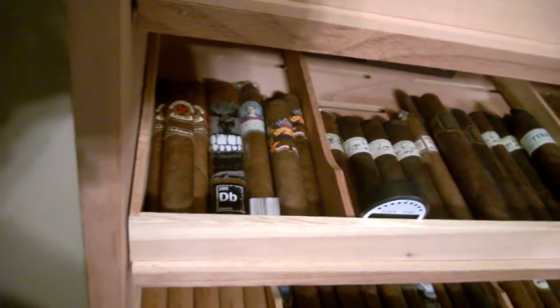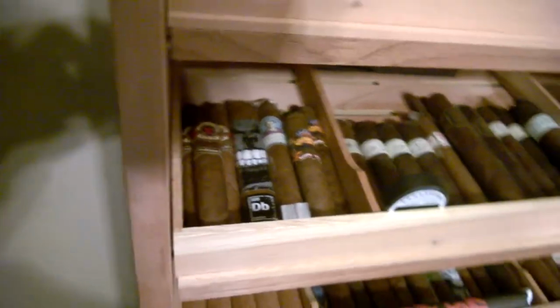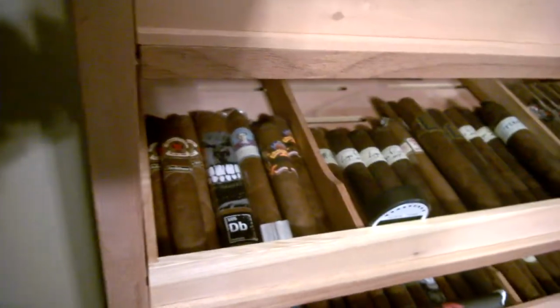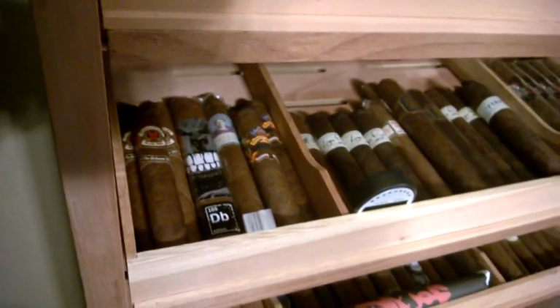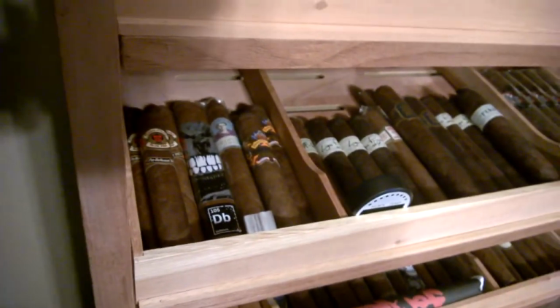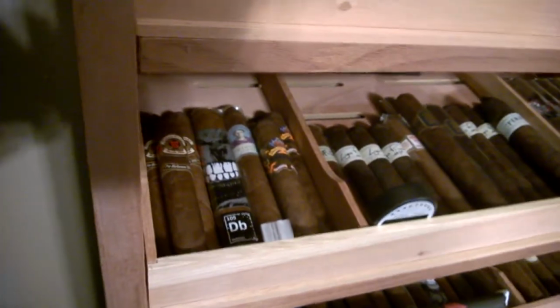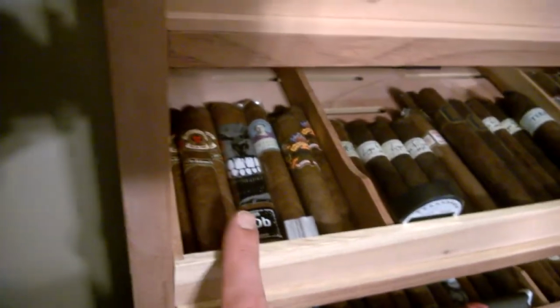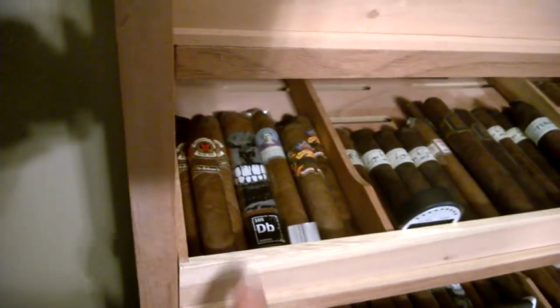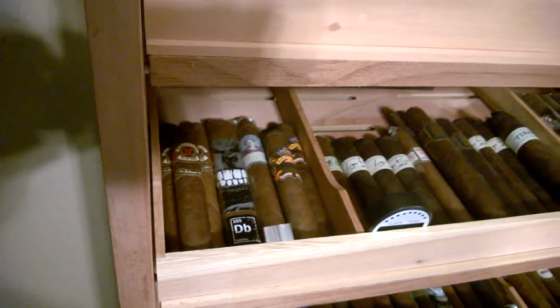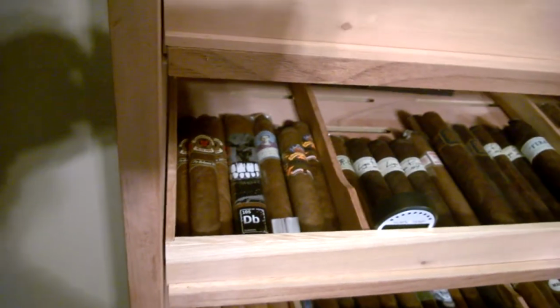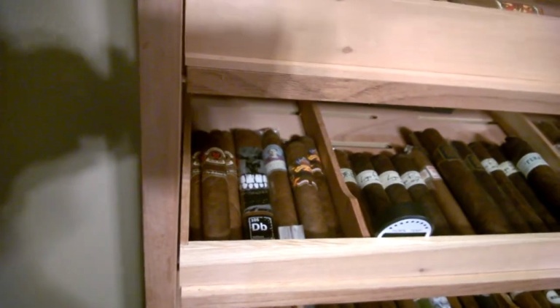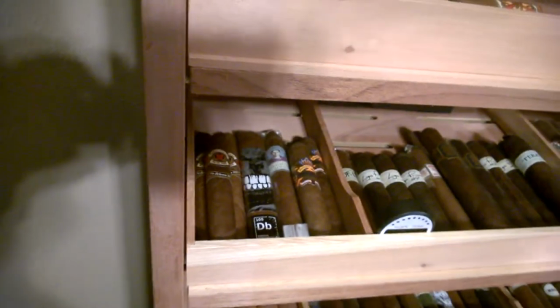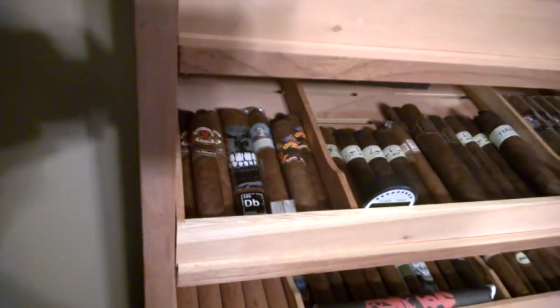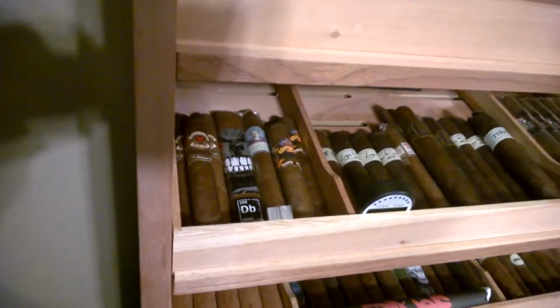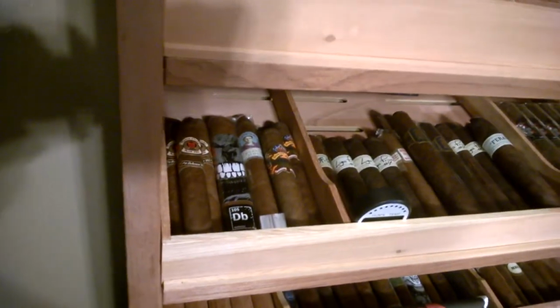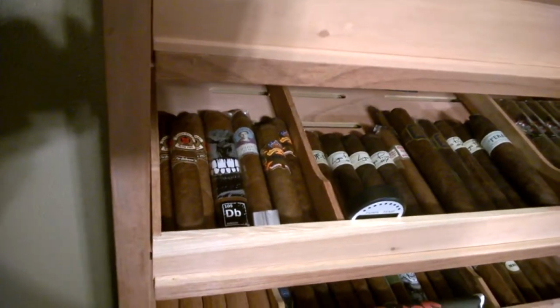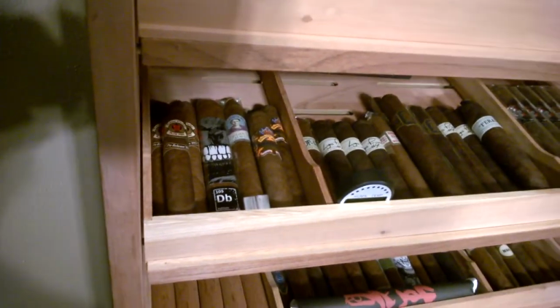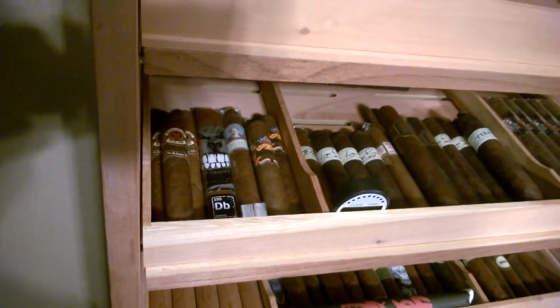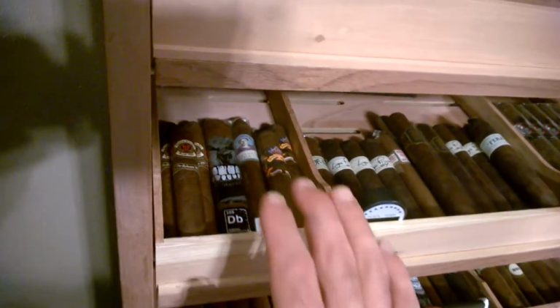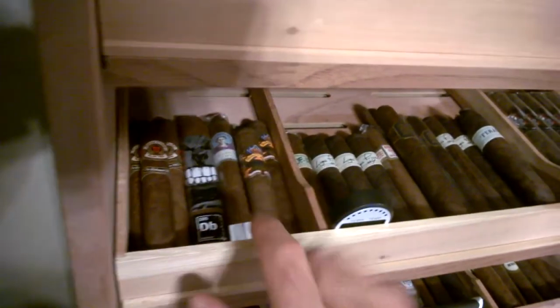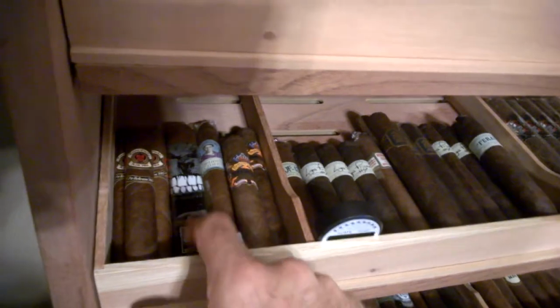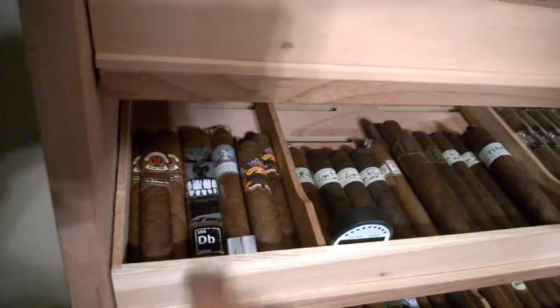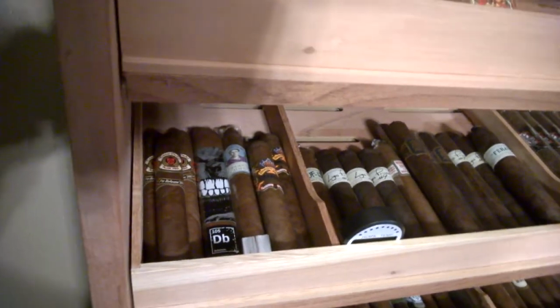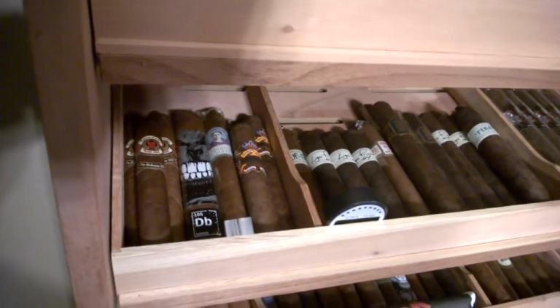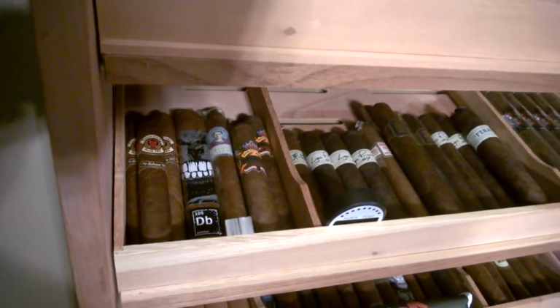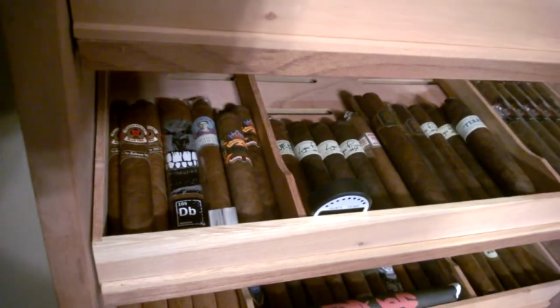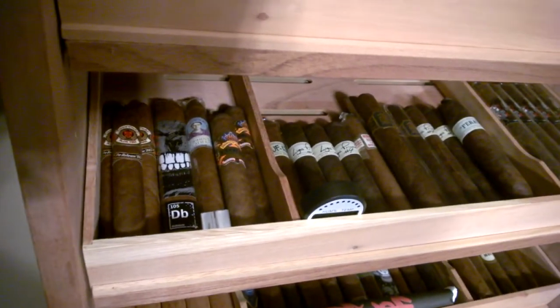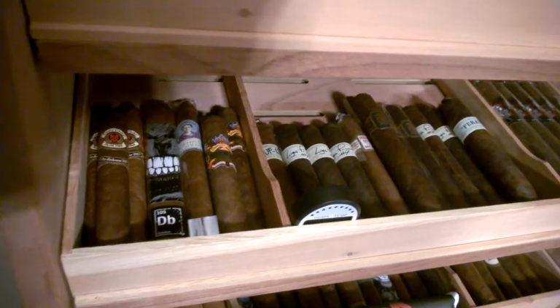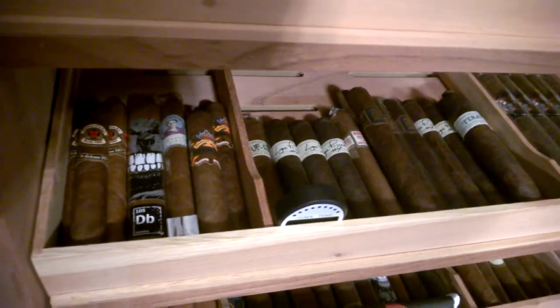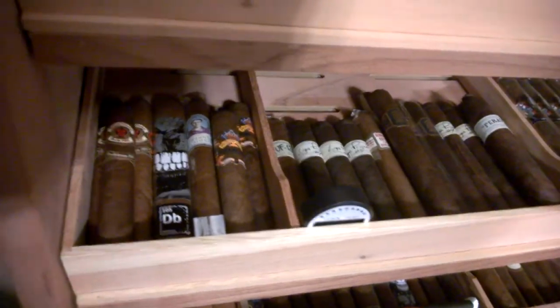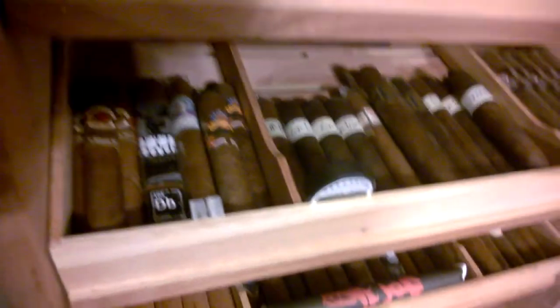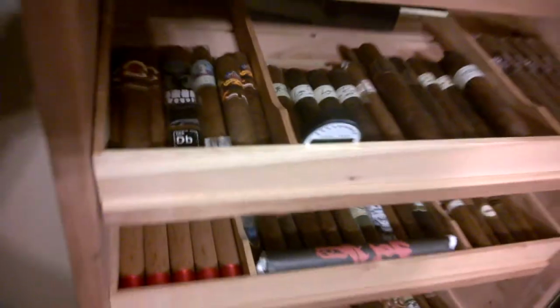Over here I've got my Casa Cubas. I got only the pre-releases, and I'm letting those age for at least two years before I smoke them. Got a special release that a buddy of mine gave me from the latest IPCPR trade show. Some Diamond Crowns down there as well.